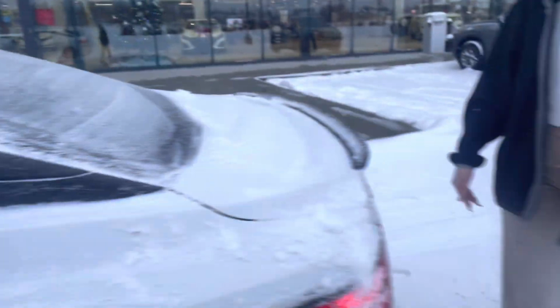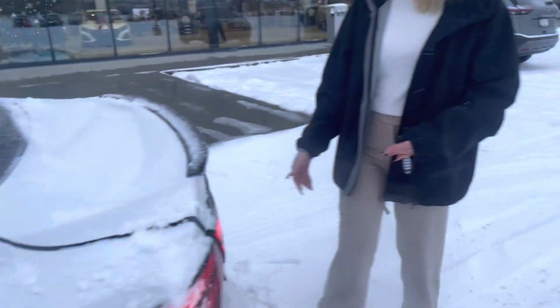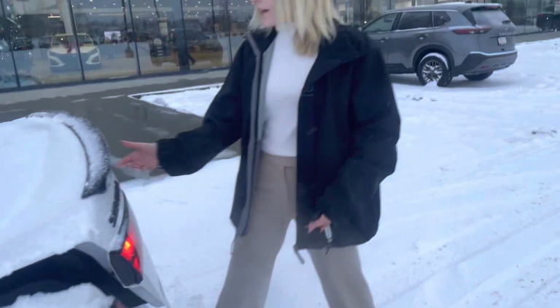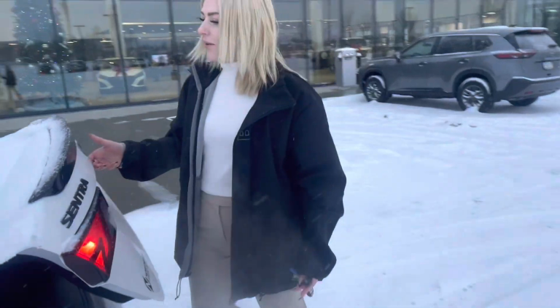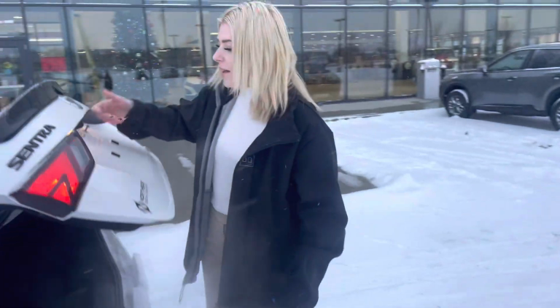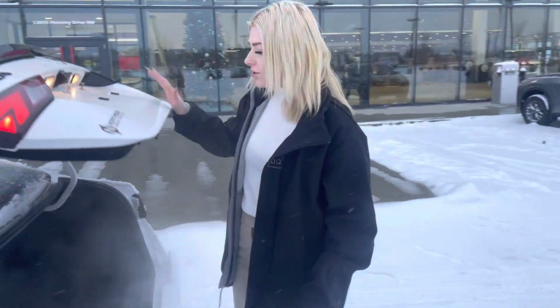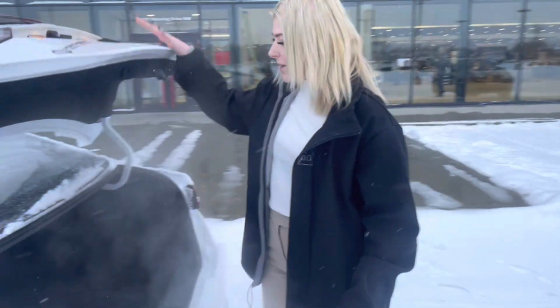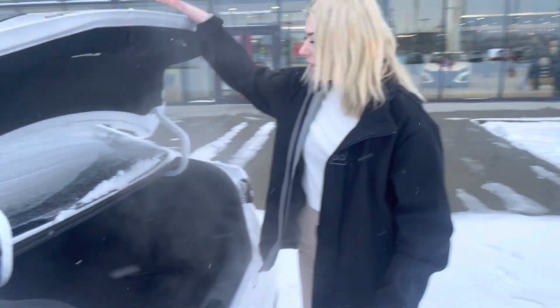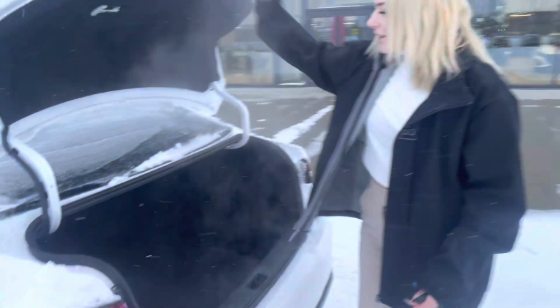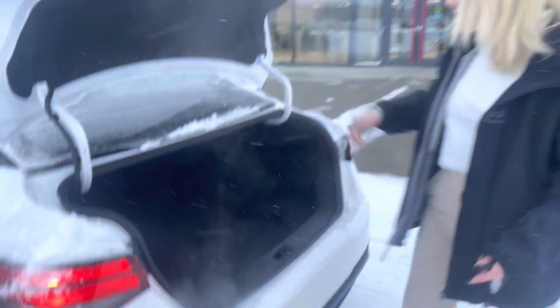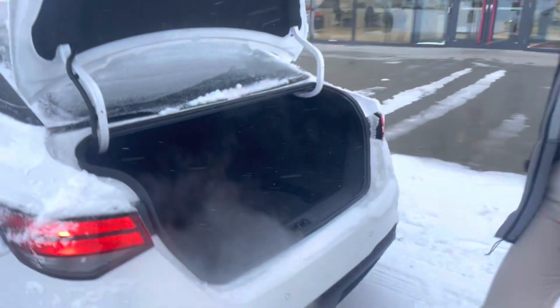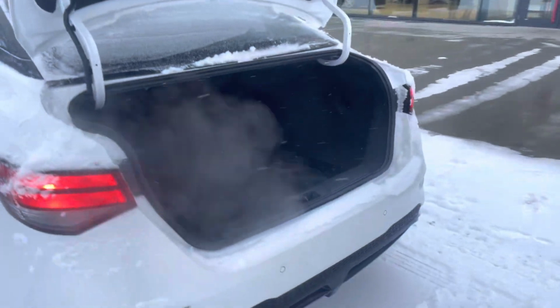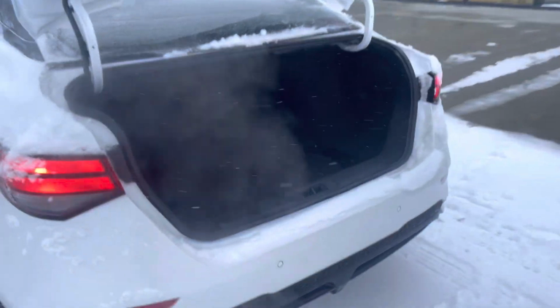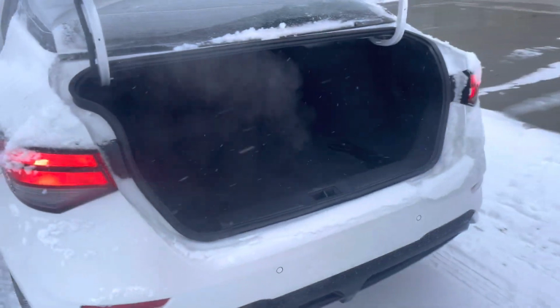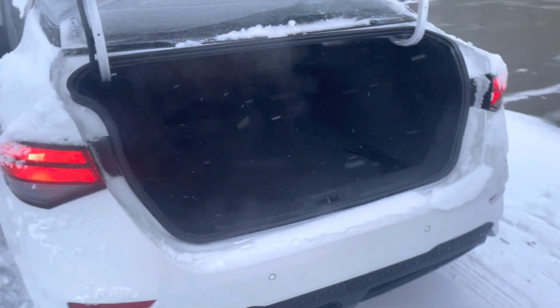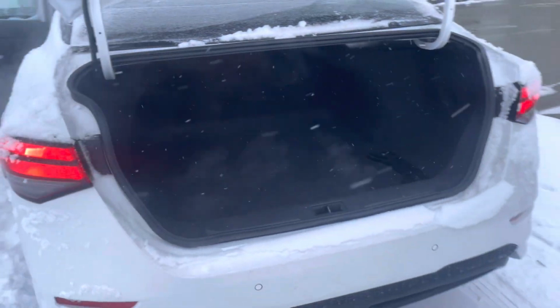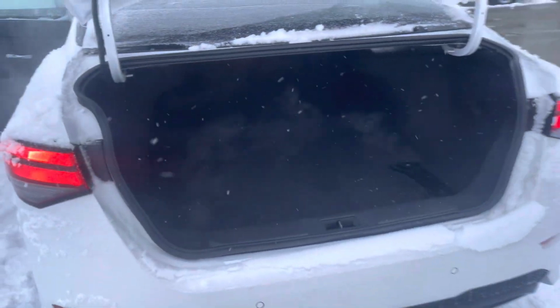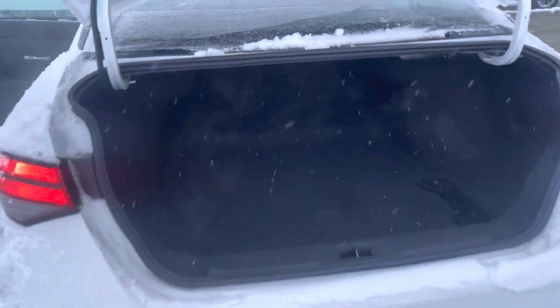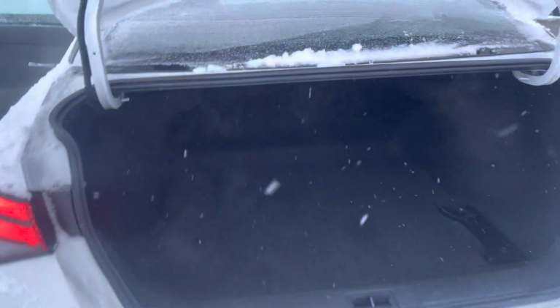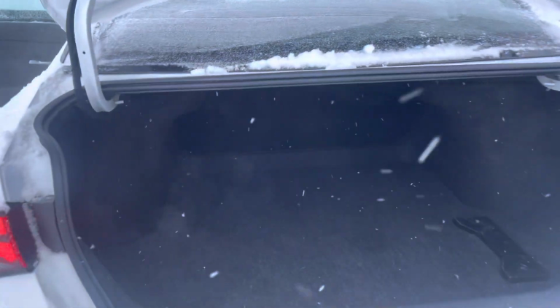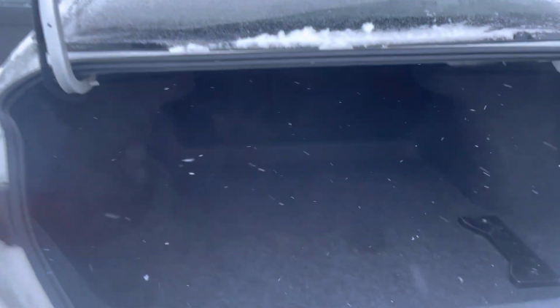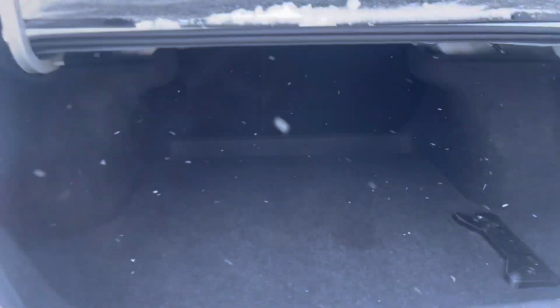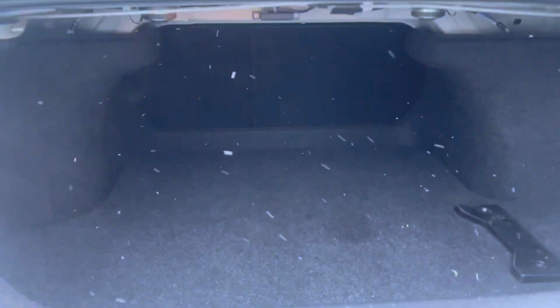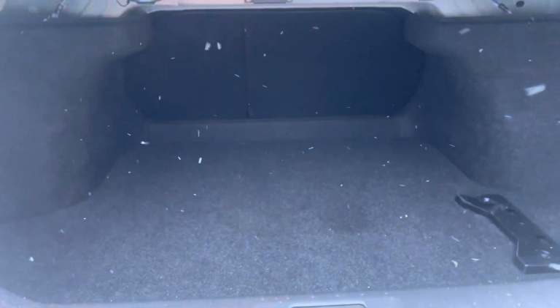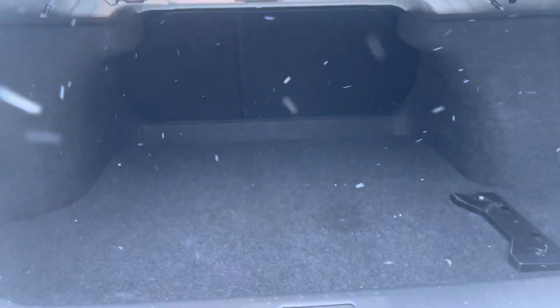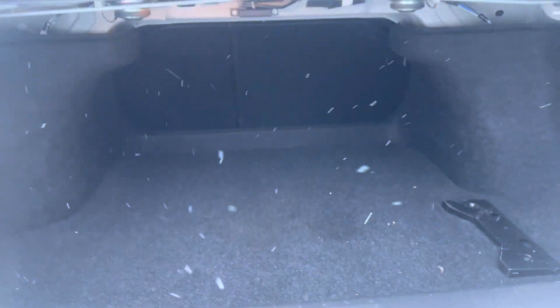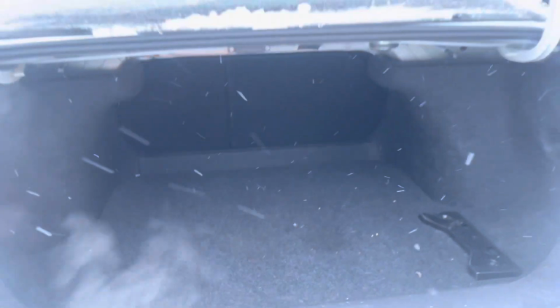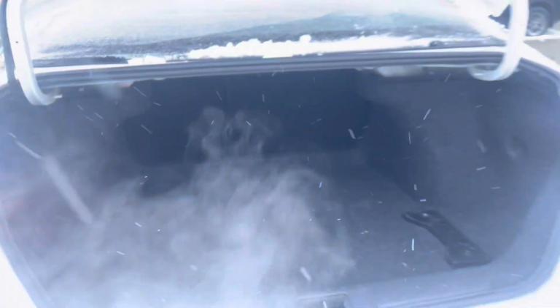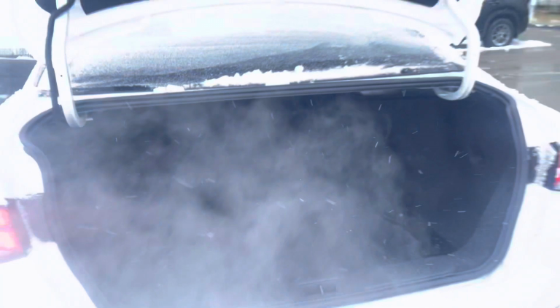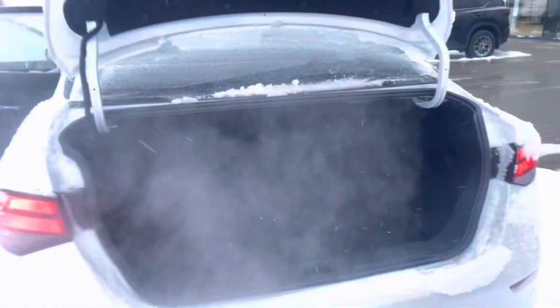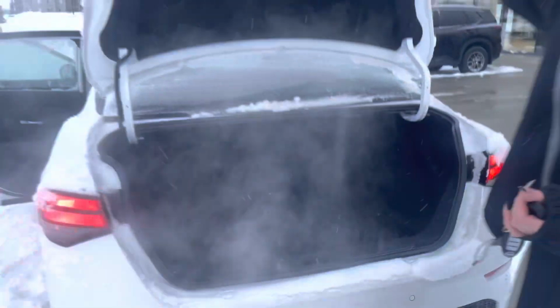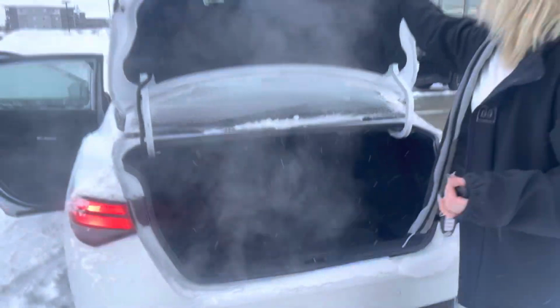In the back here you have tons of trunk space. The Sentra is known for having this deep cargo space that you can pack anything in — road trips, groceries, anything like that that you need.